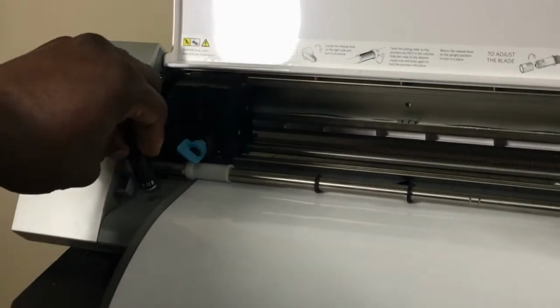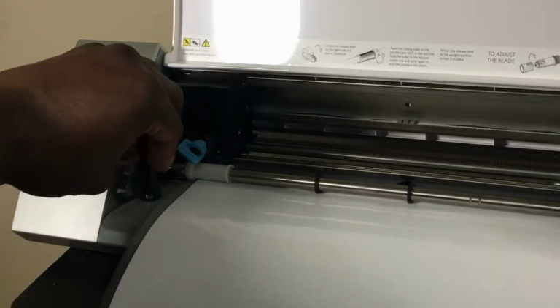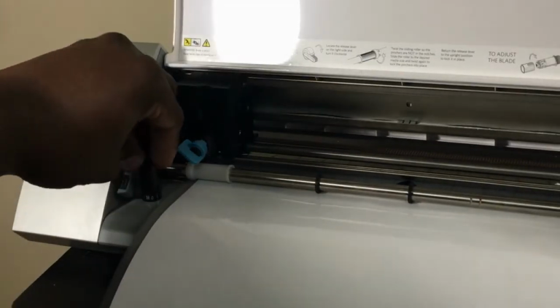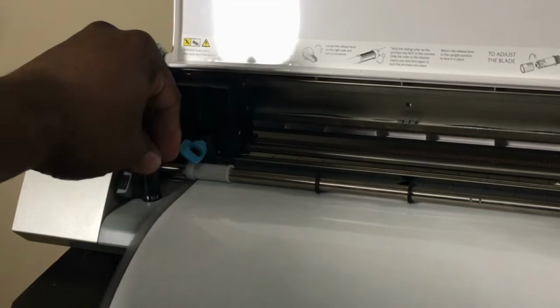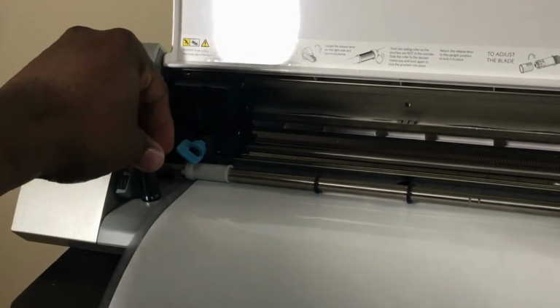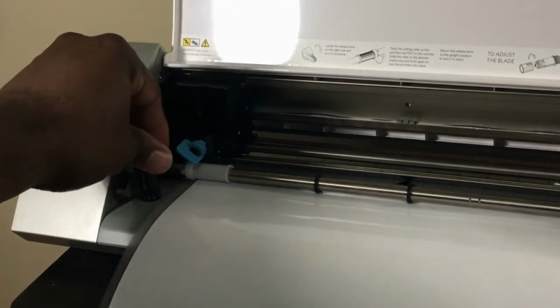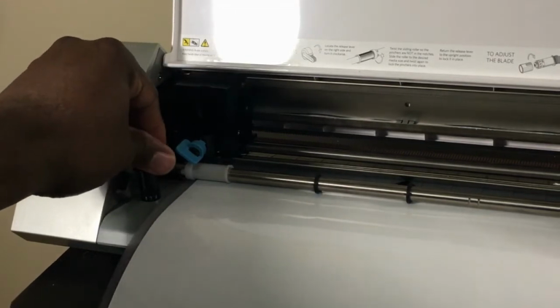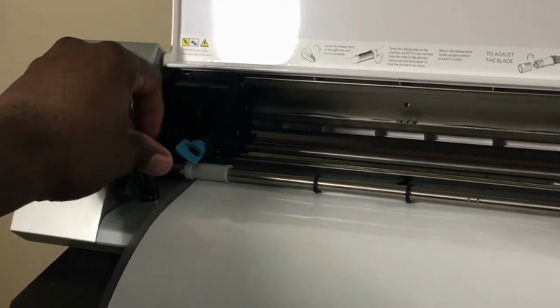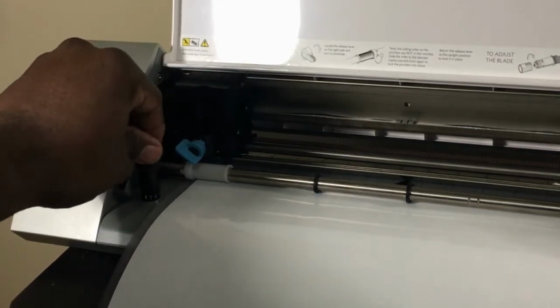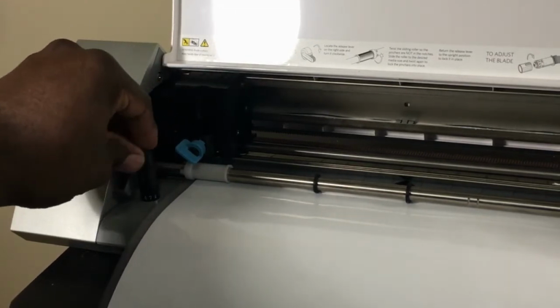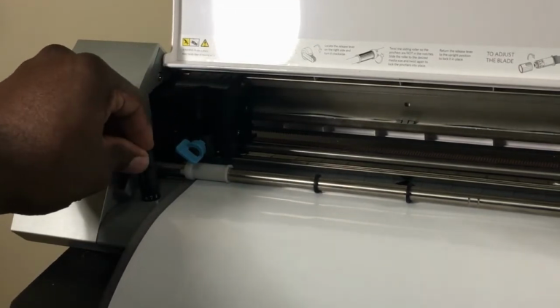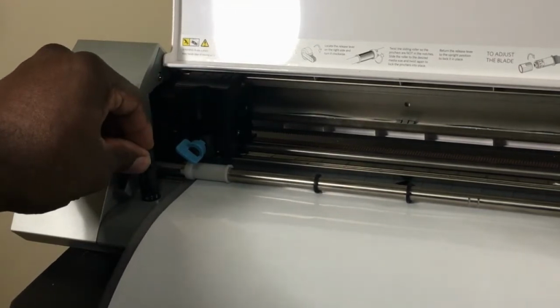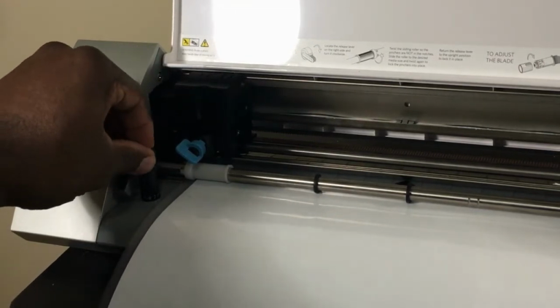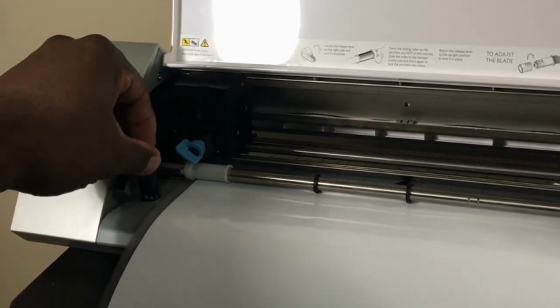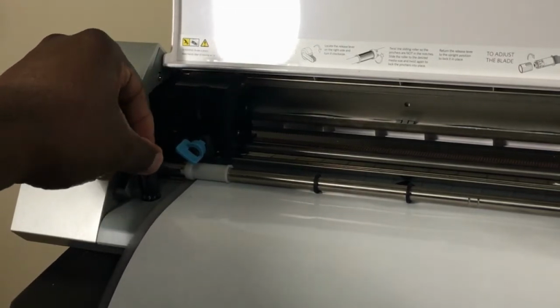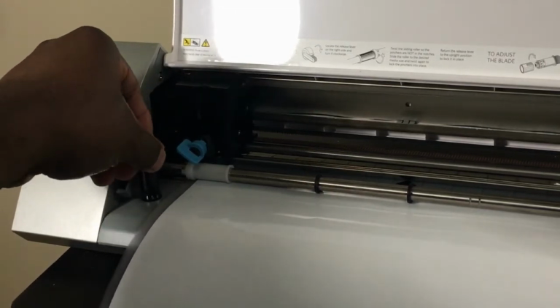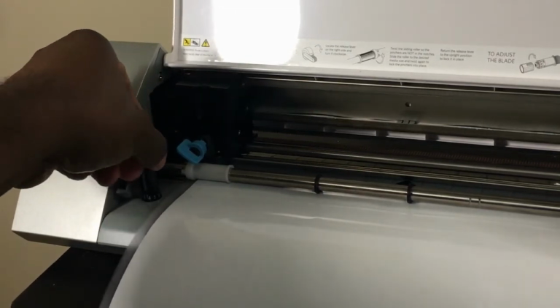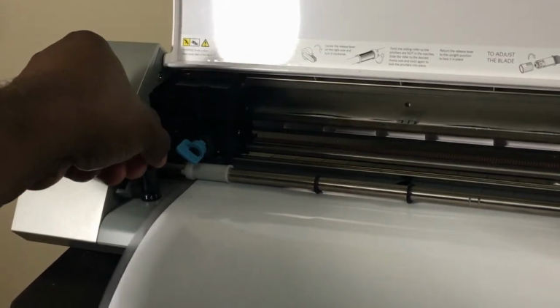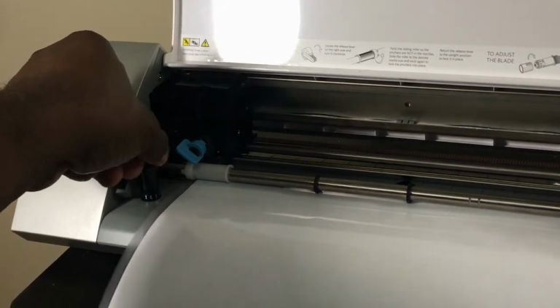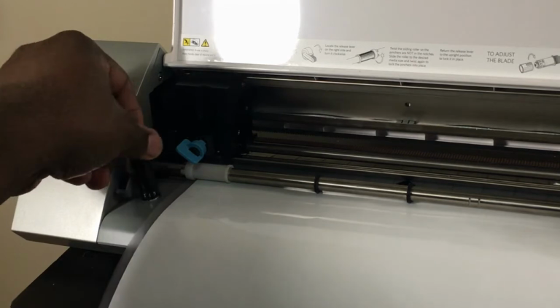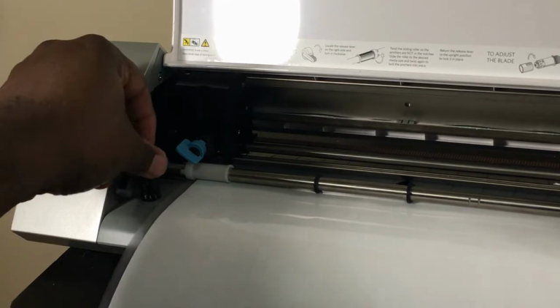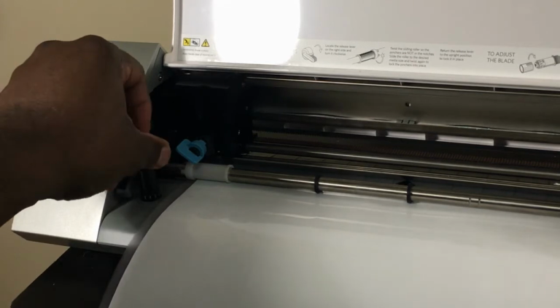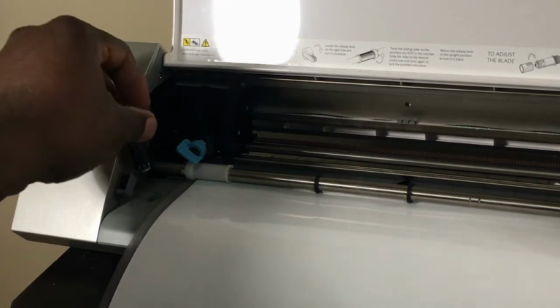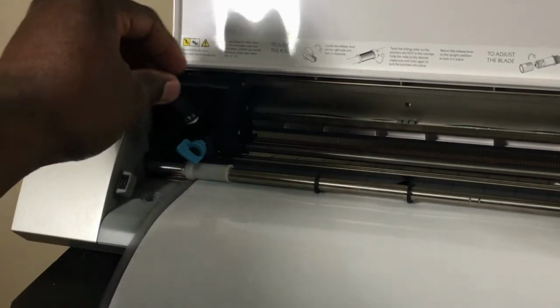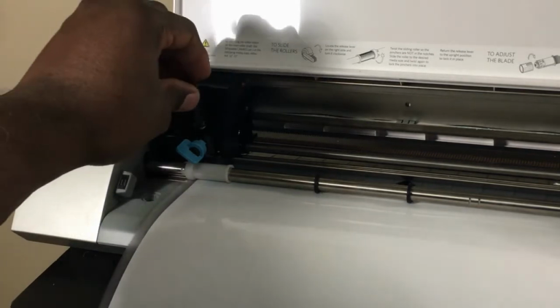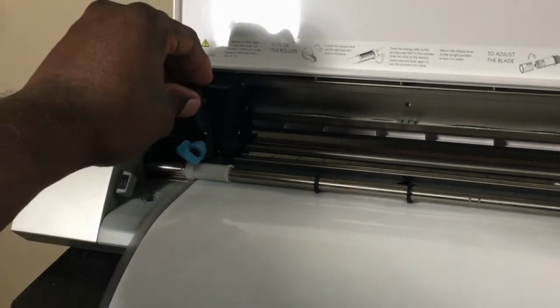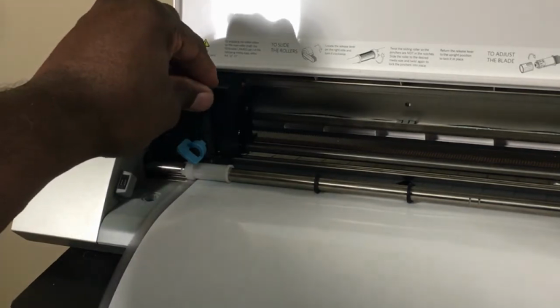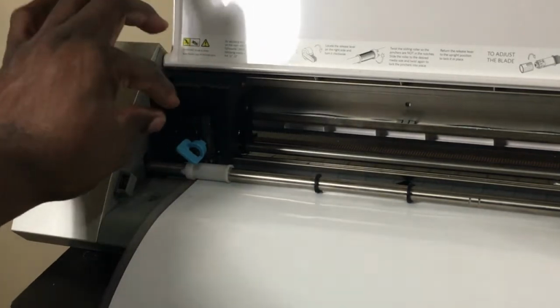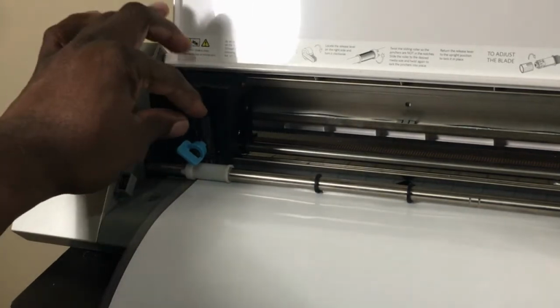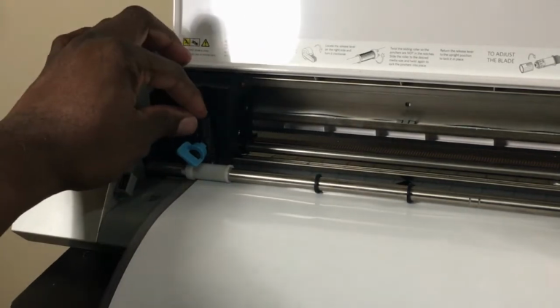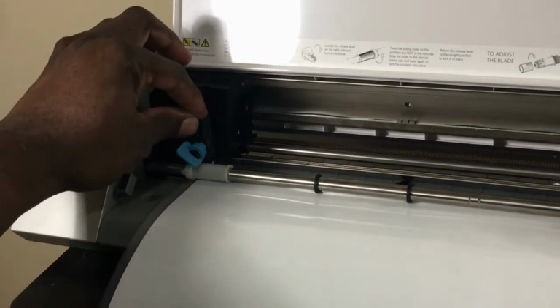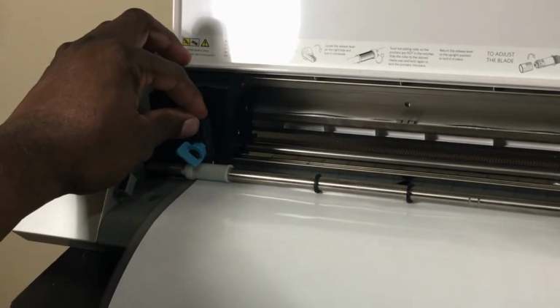Before I get started, I always like to make sure my blade is set to the right setting. The cutting machine I'm using is a Silhouette 2. It's old, but it still gets the job done.